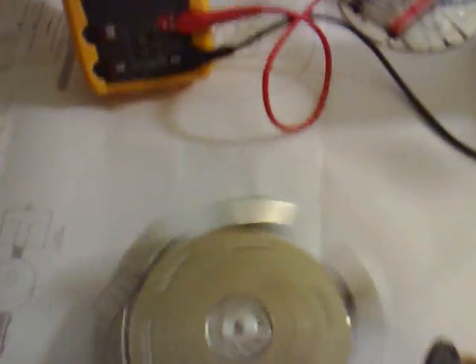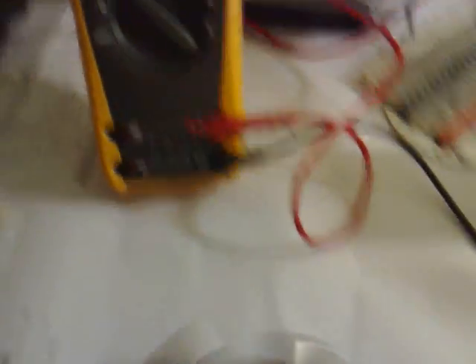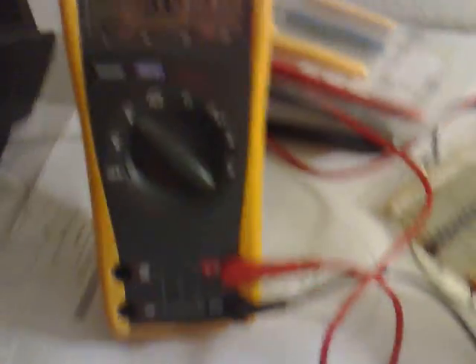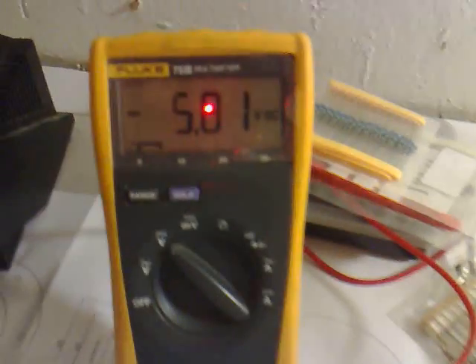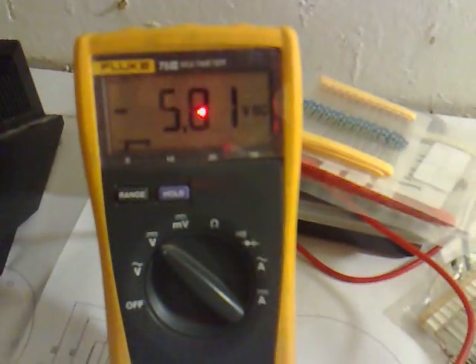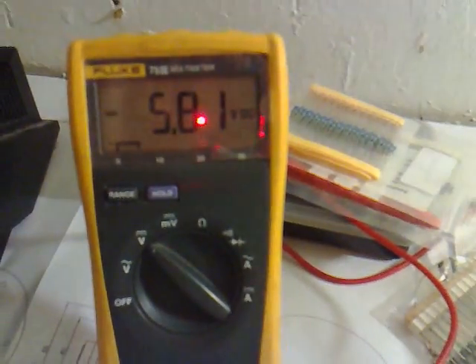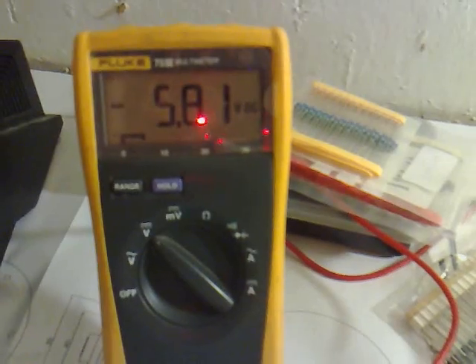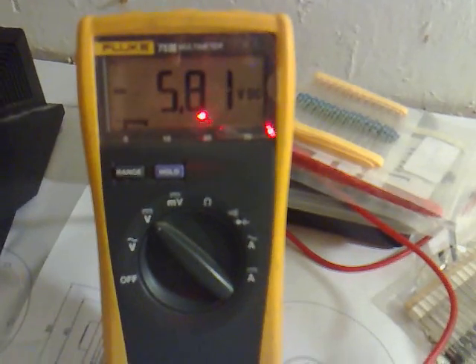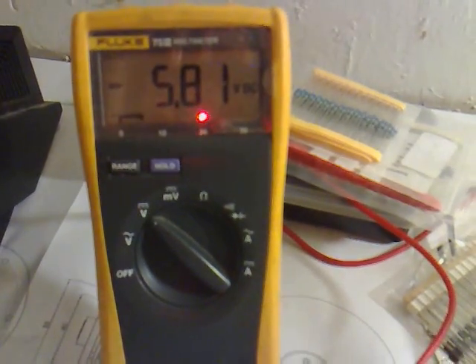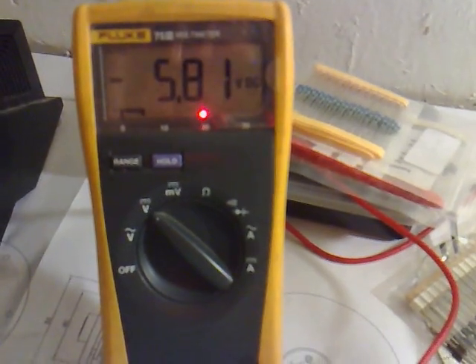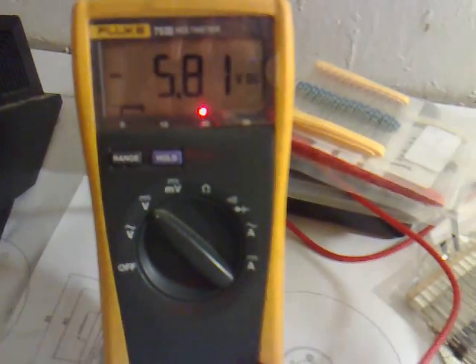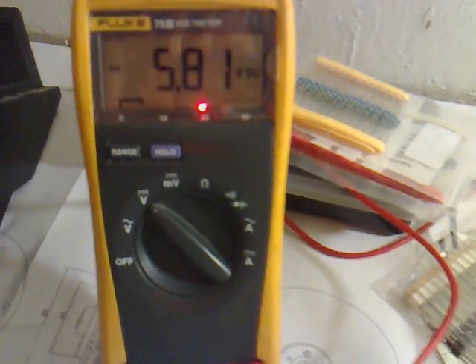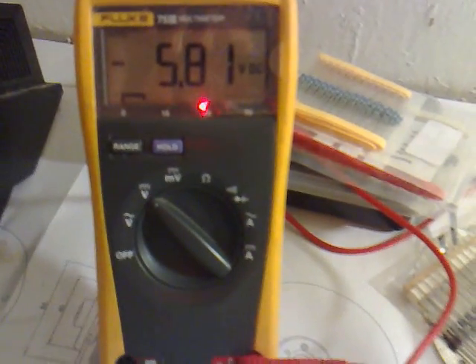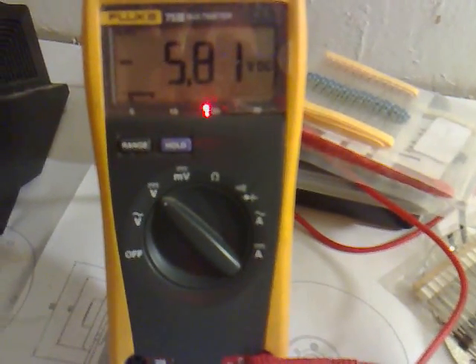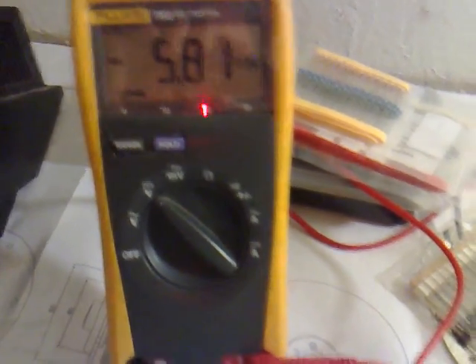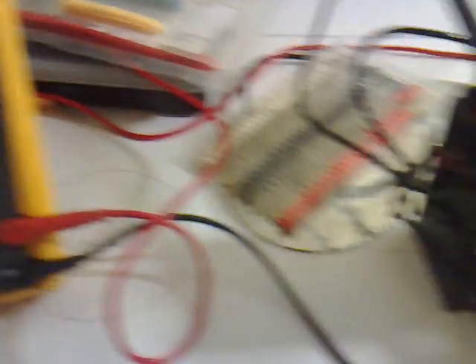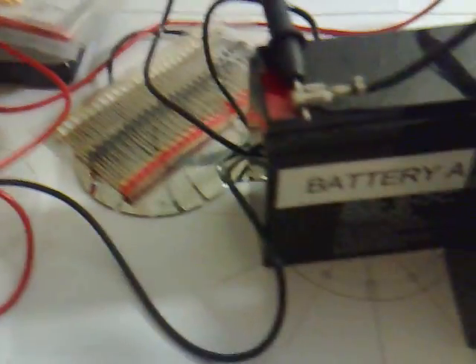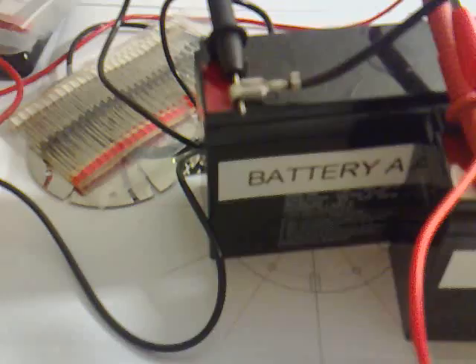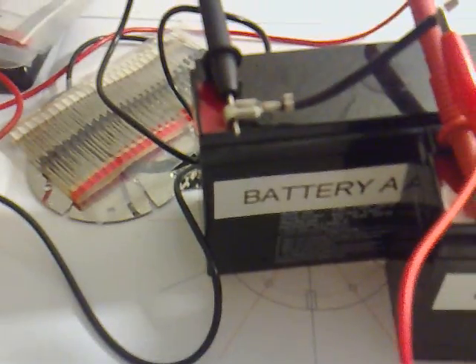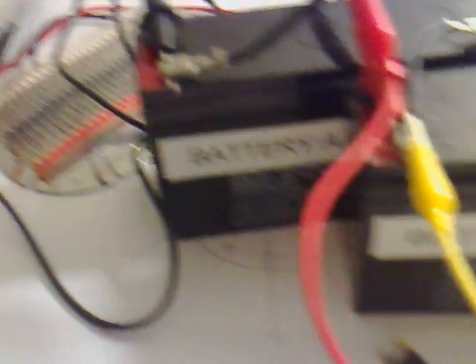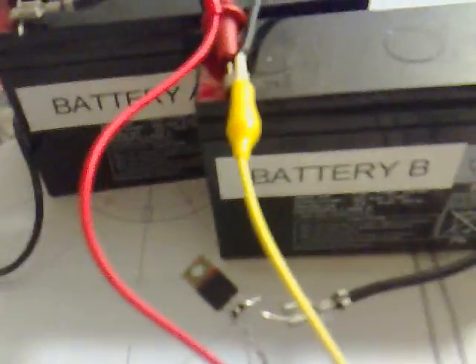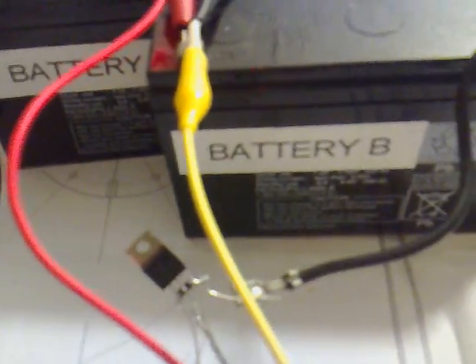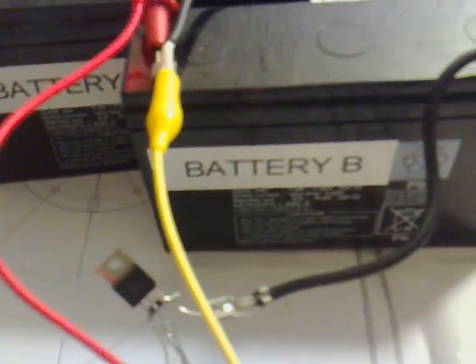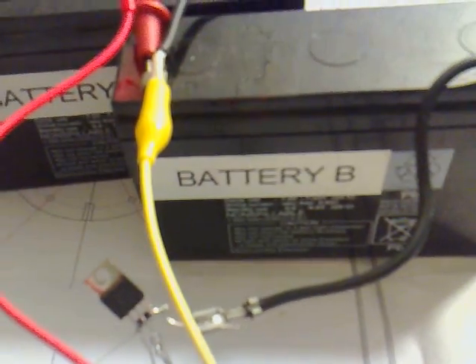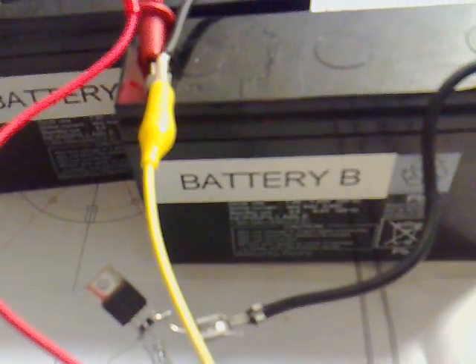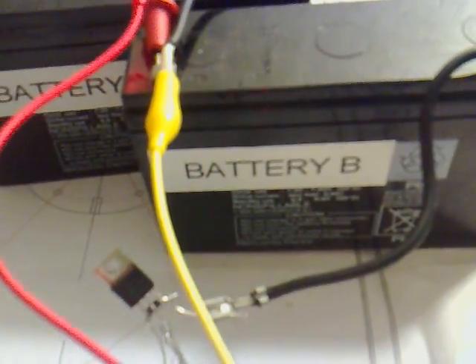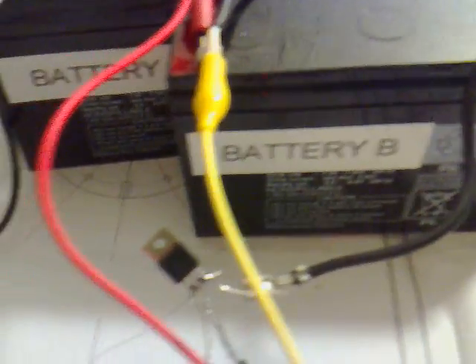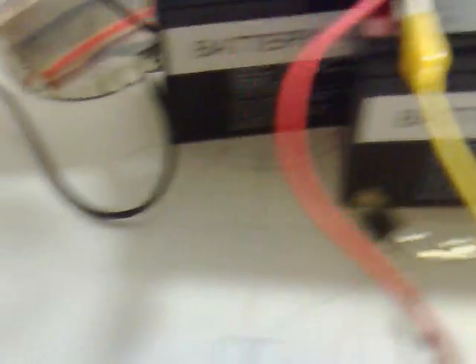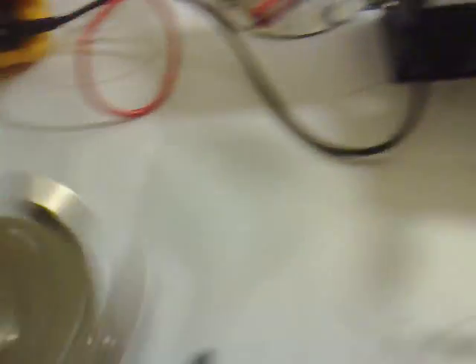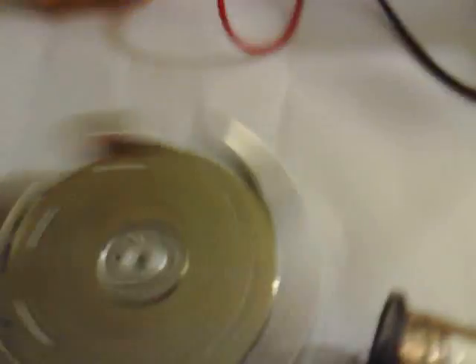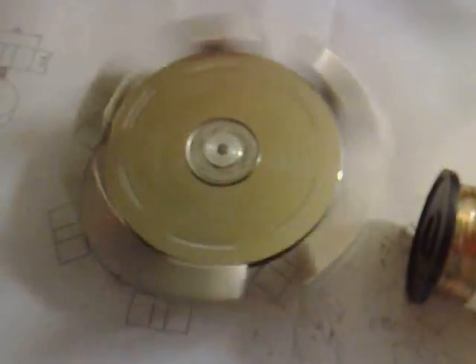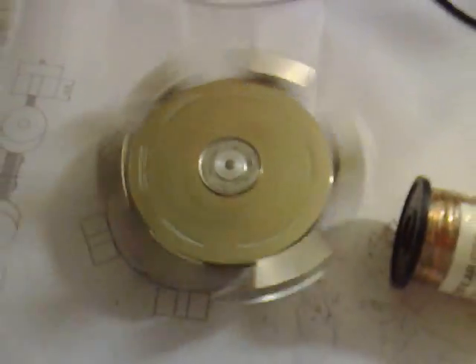What we've got over here is the charging voltage, which is 5.81 volts across battery A. Battery B is running it, which is 5 volts.